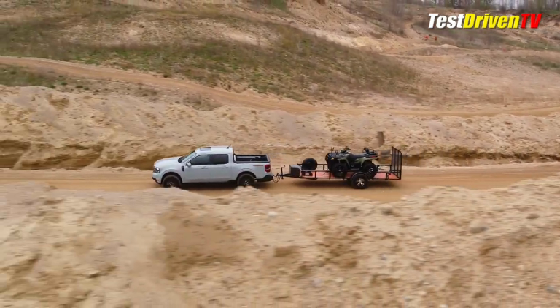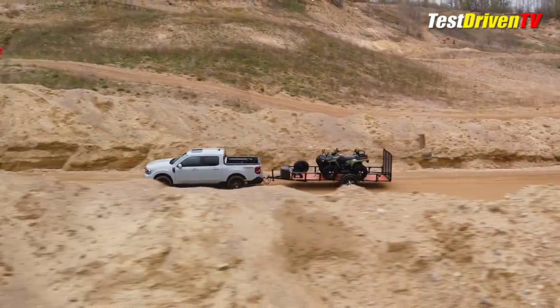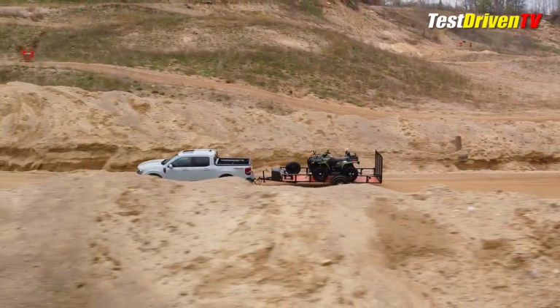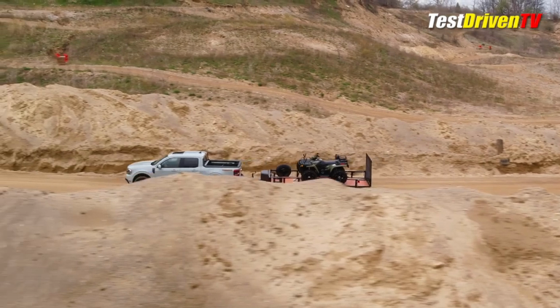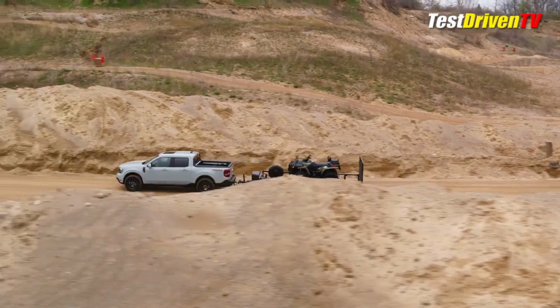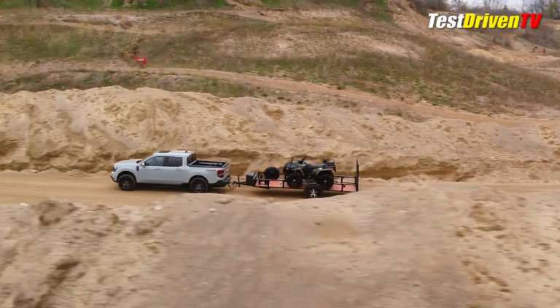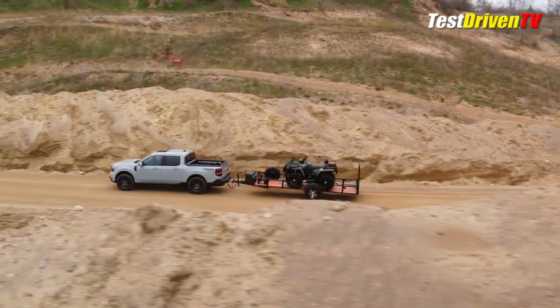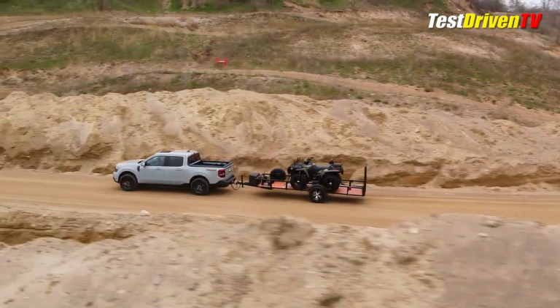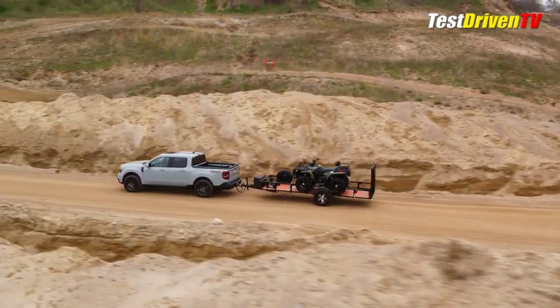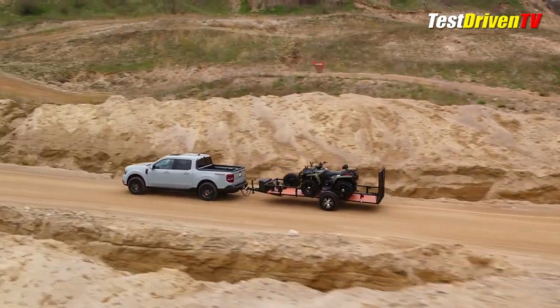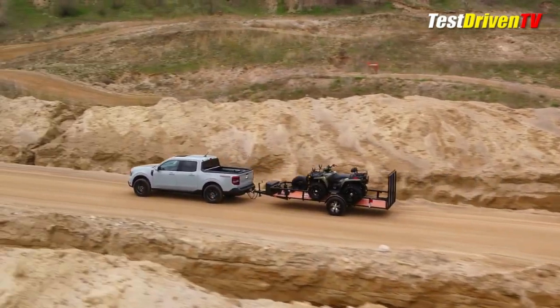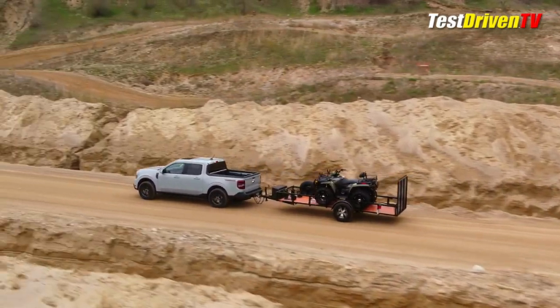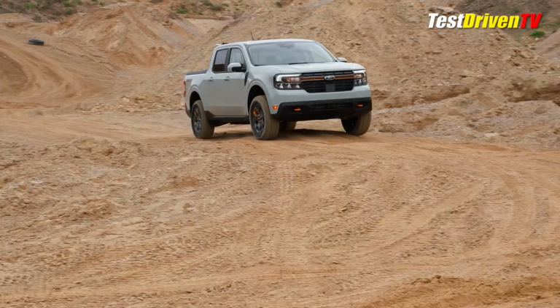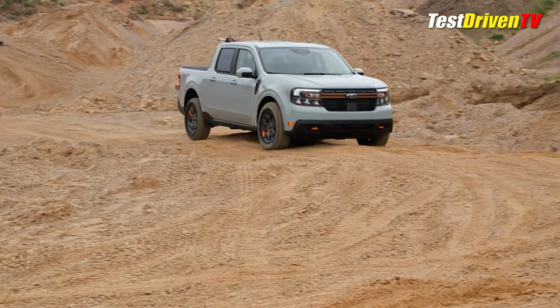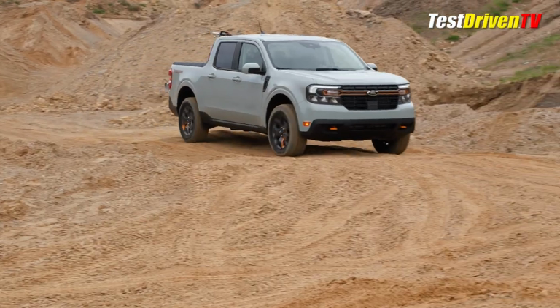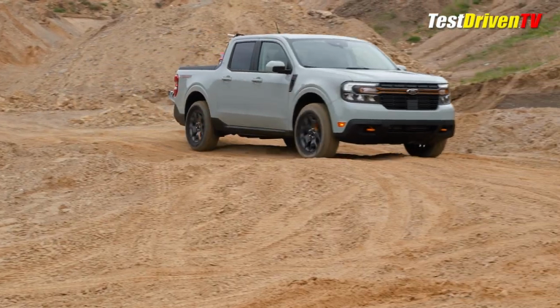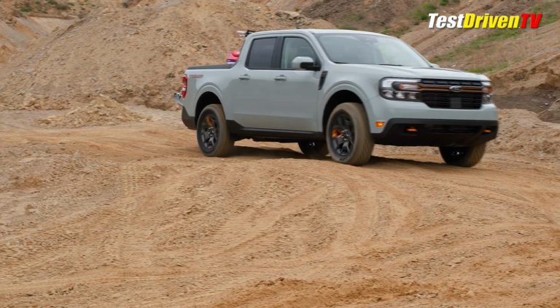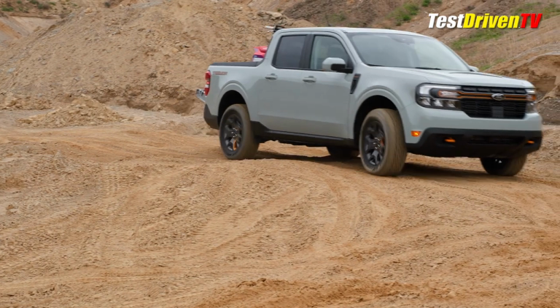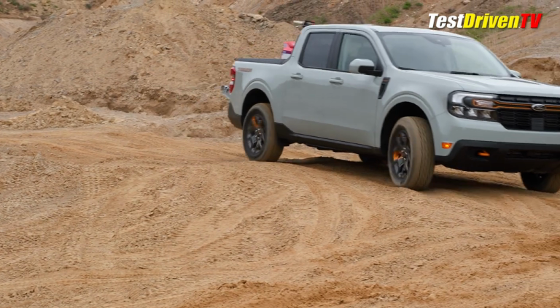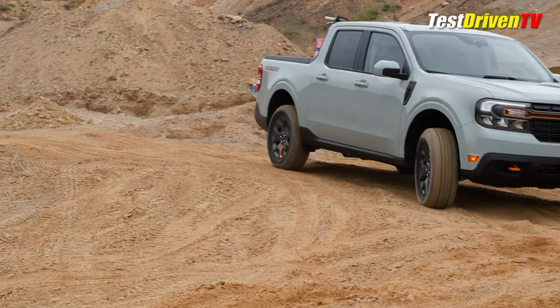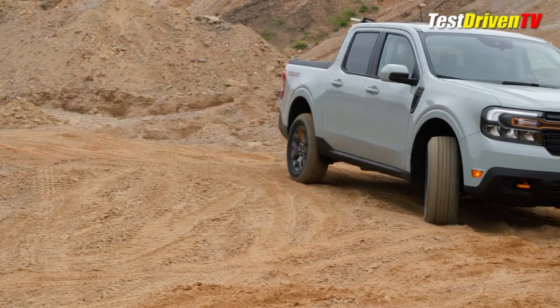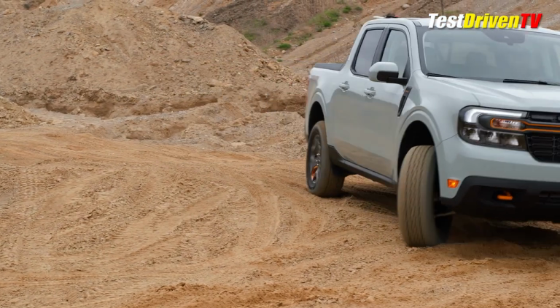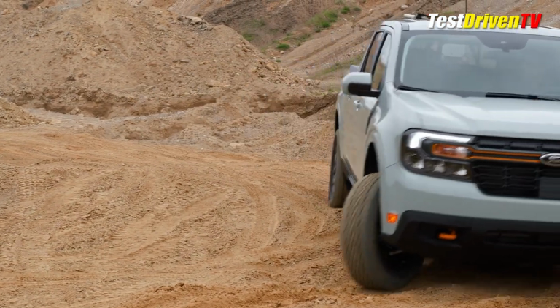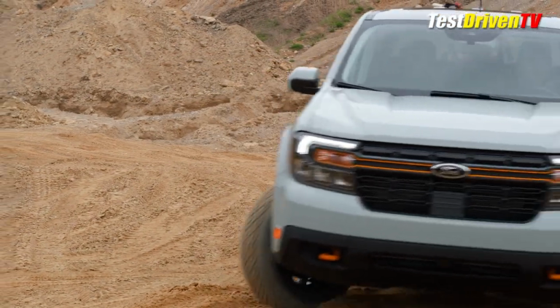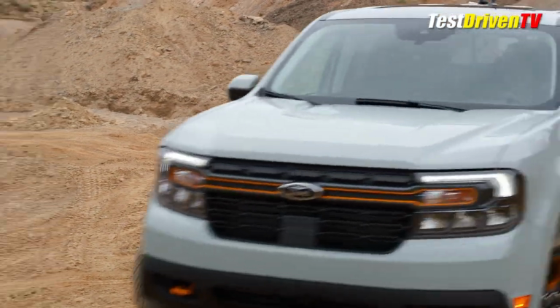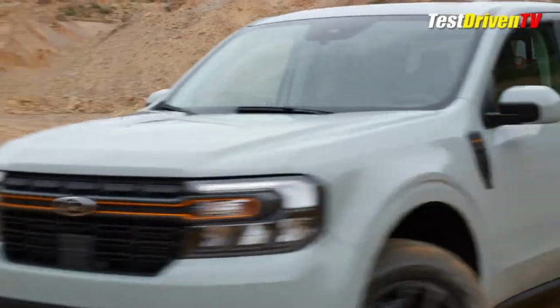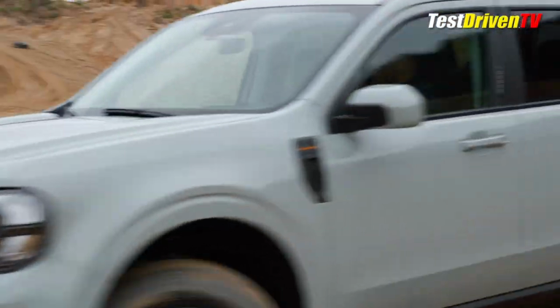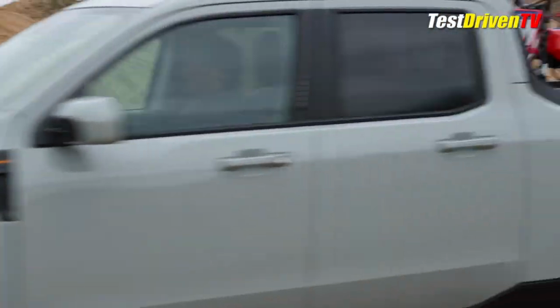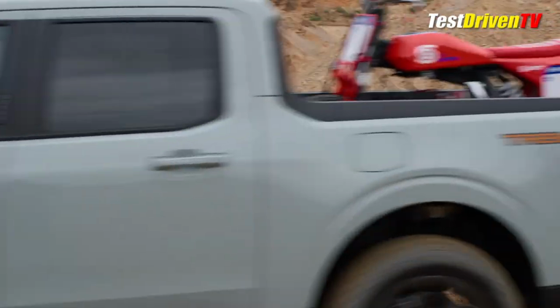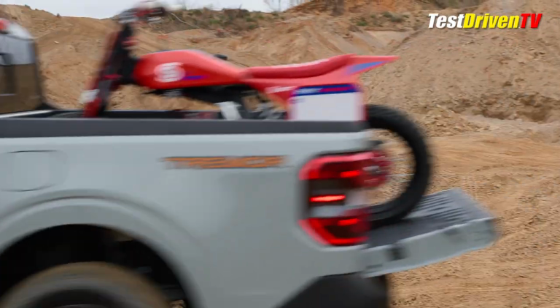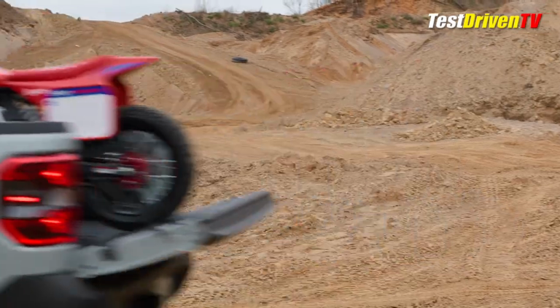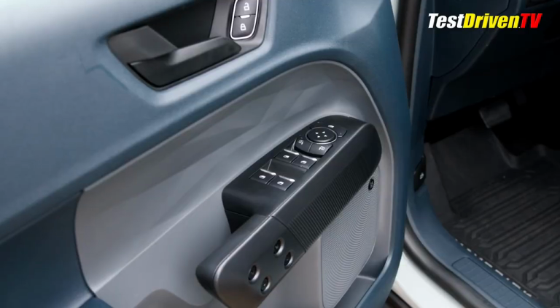Tow rating for the Maverick Tremor is the standard 2,000 pounds. The 4K tow package is not available with Tremor. Also, payload is 1,200 pounds, notably down 300 pounds from the all-wheel drive EcoBoost models.